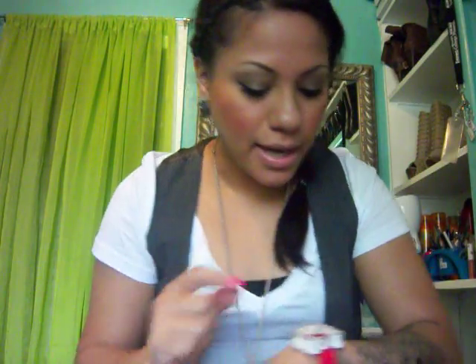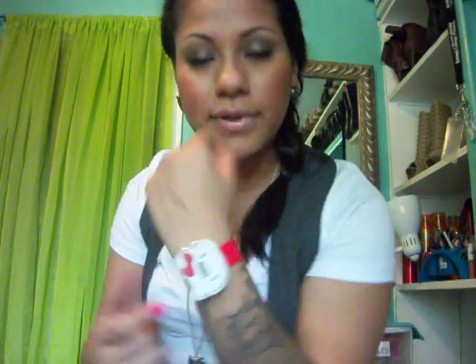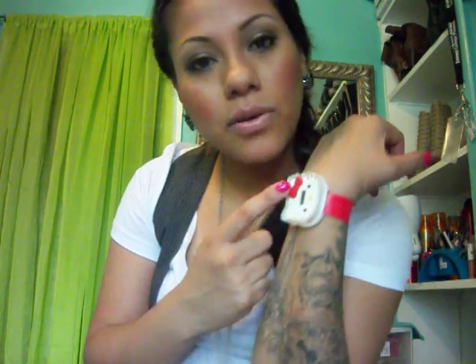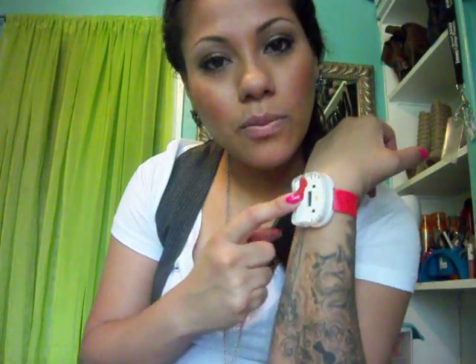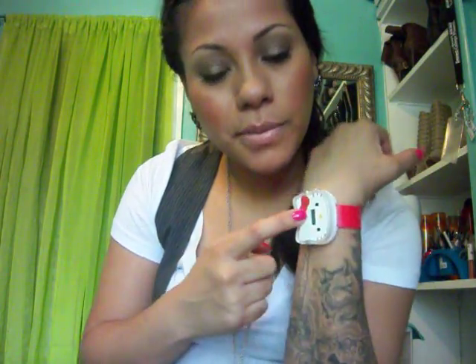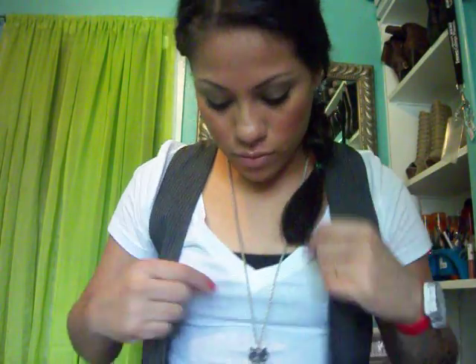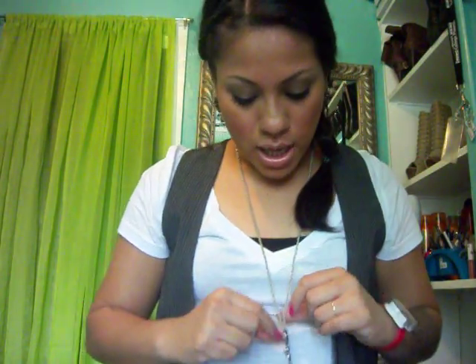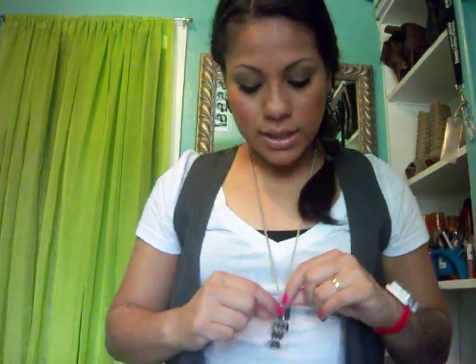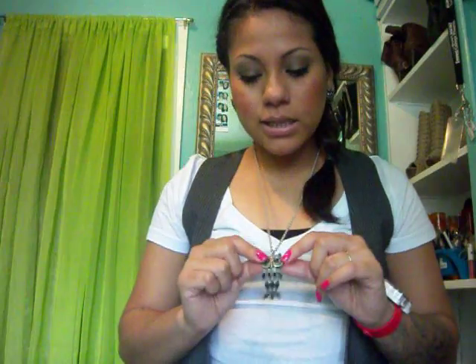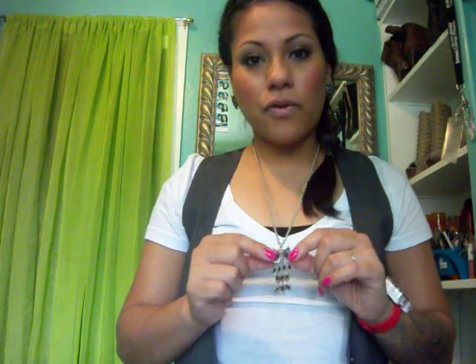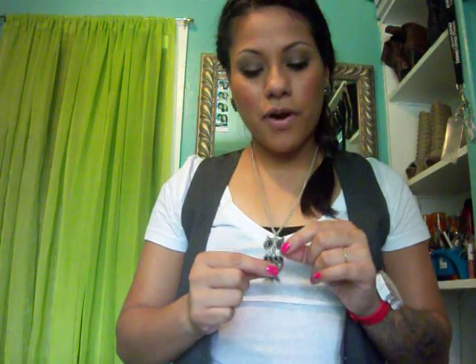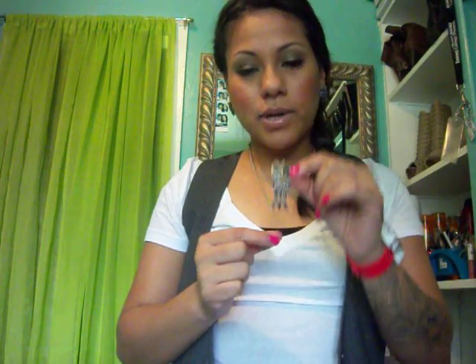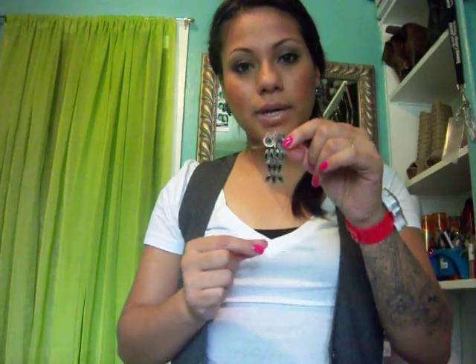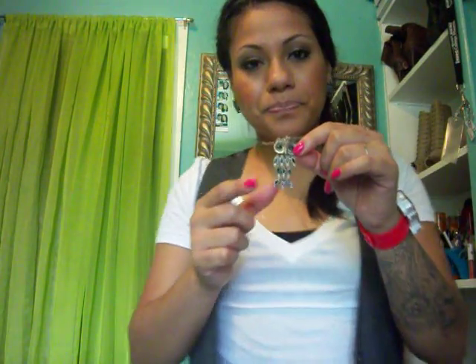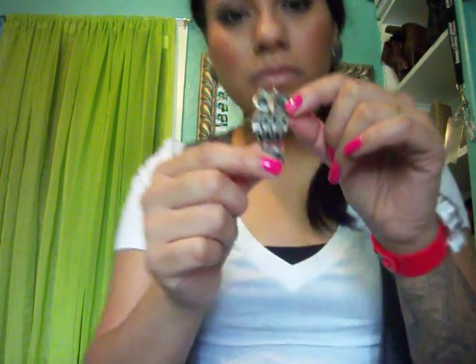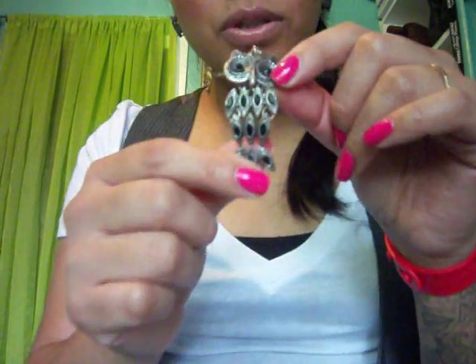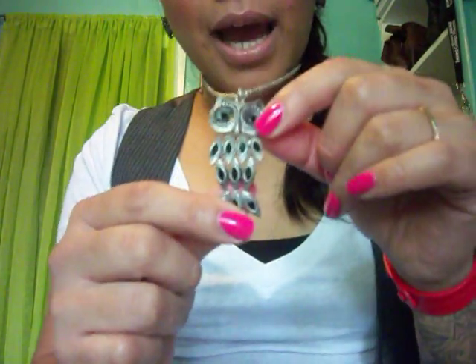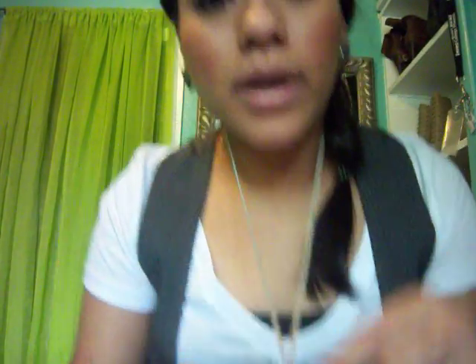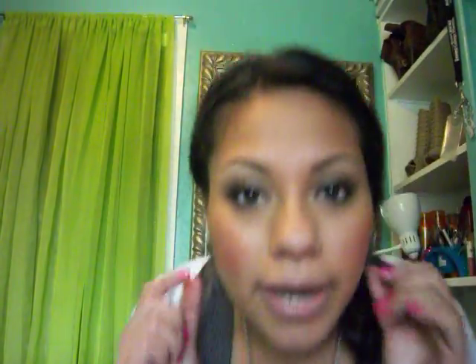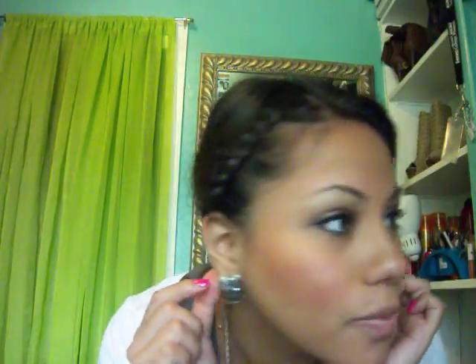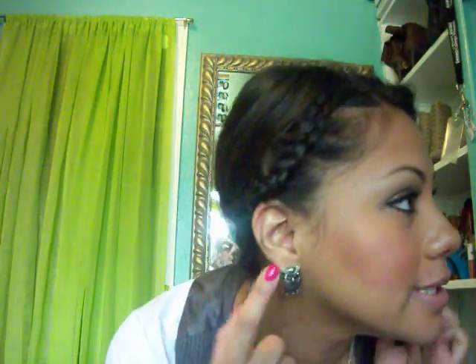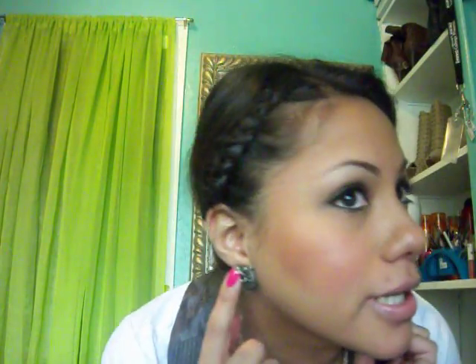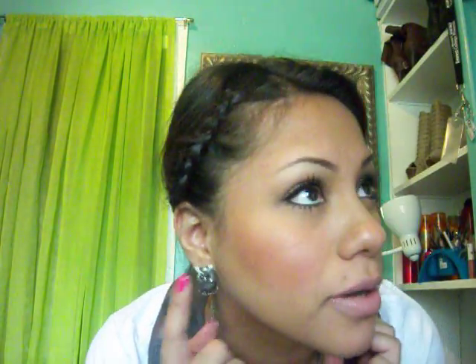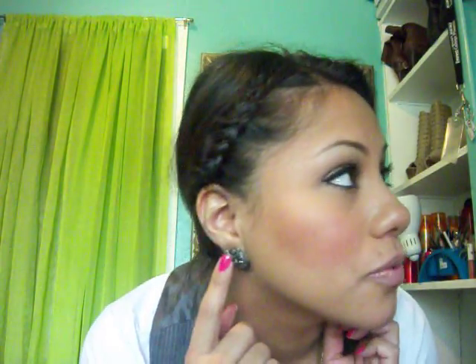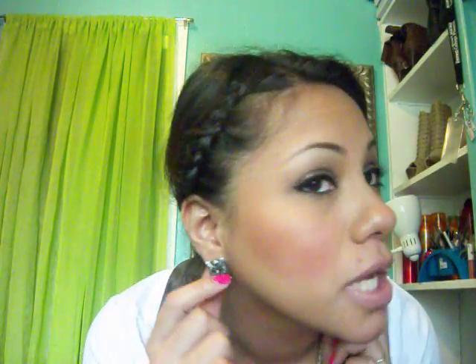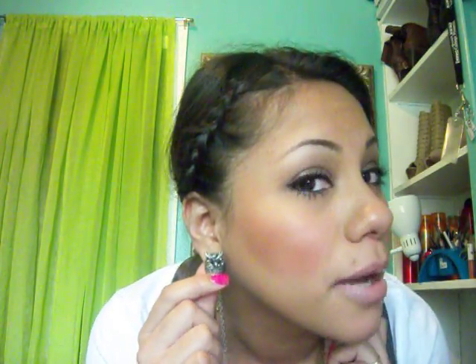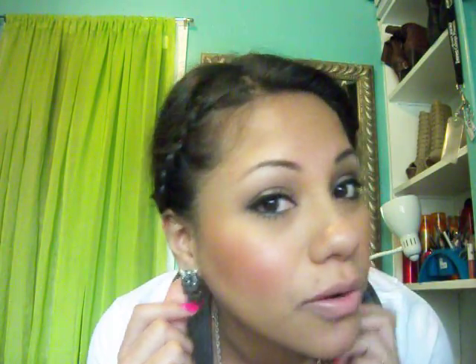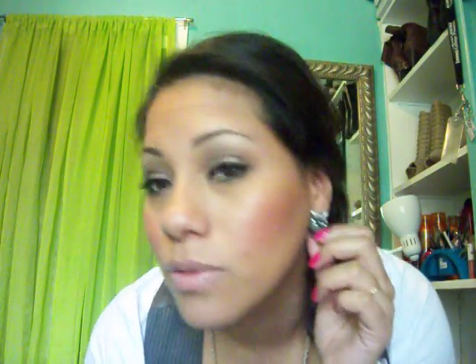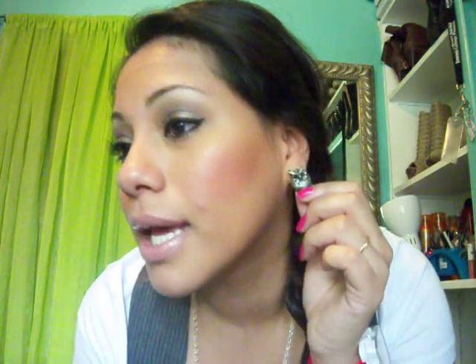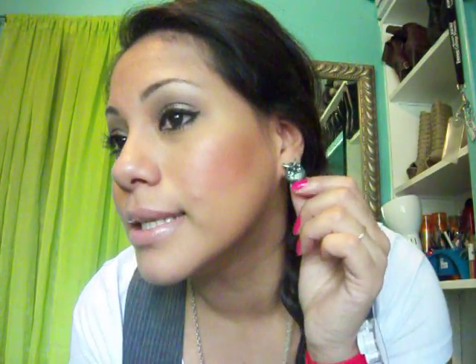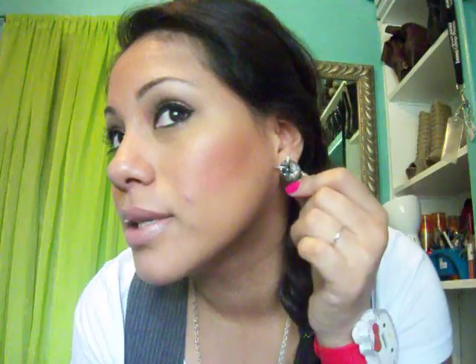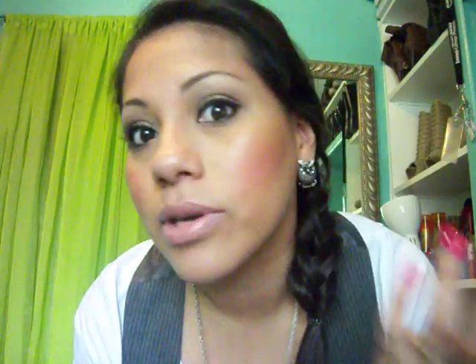I have this Hello Kitty watch from McDonald's. This necklace is from Forever 21 — it's just an owl — and then earrings from Charlotte Russe; they're little owls and they're cute.